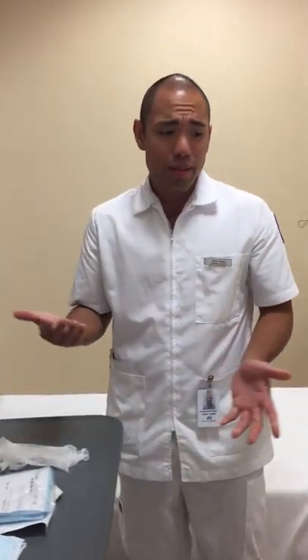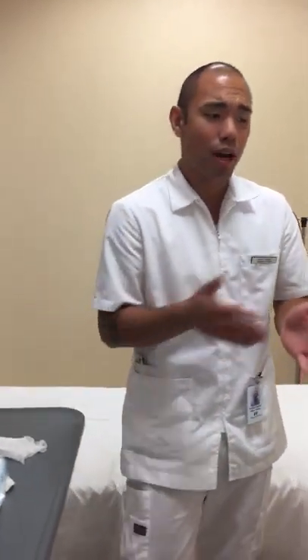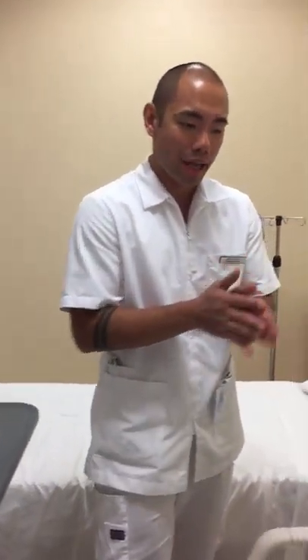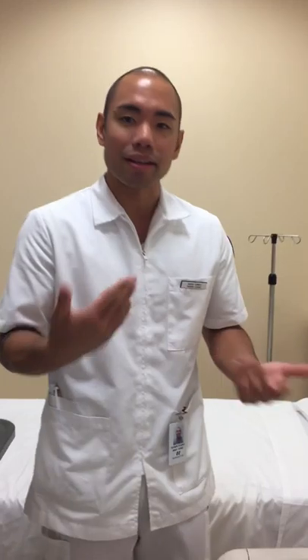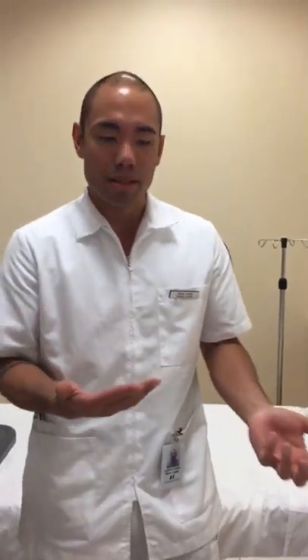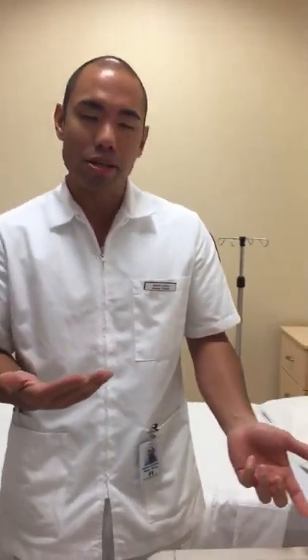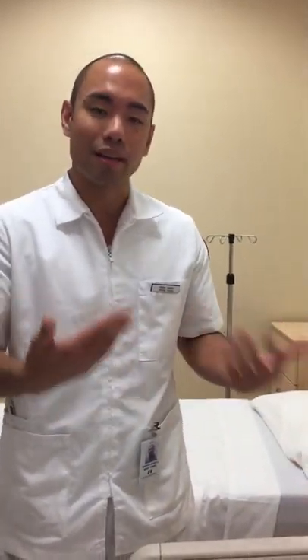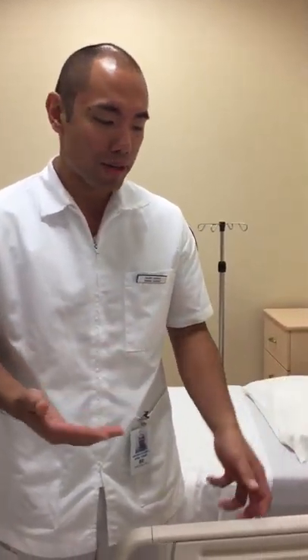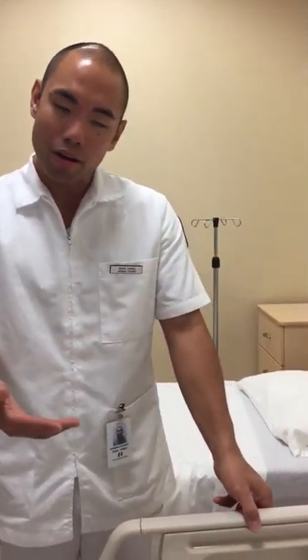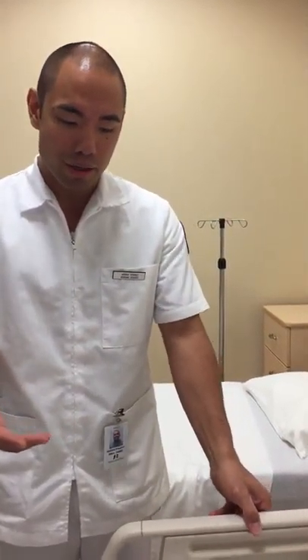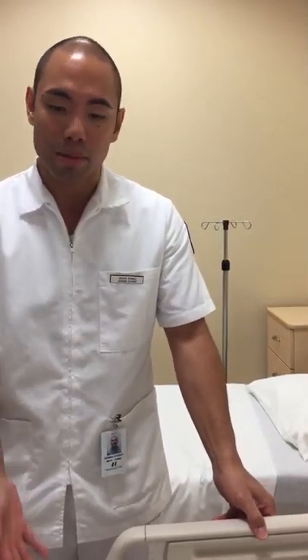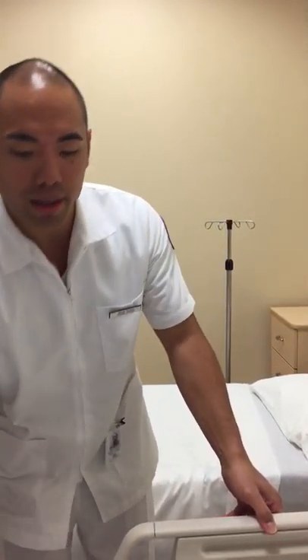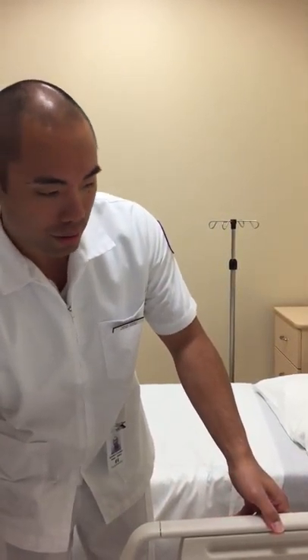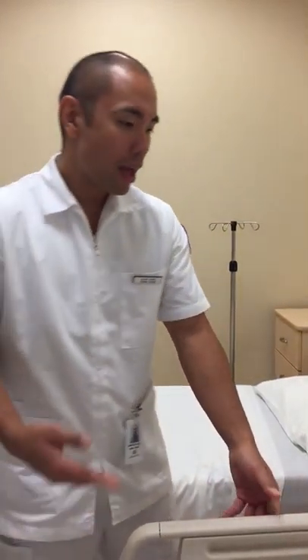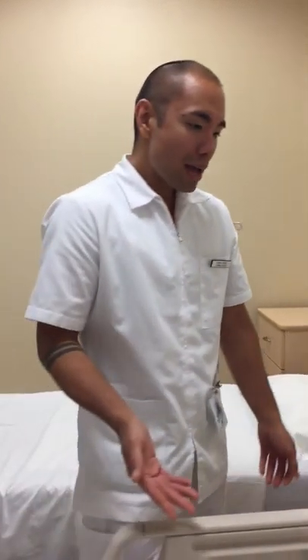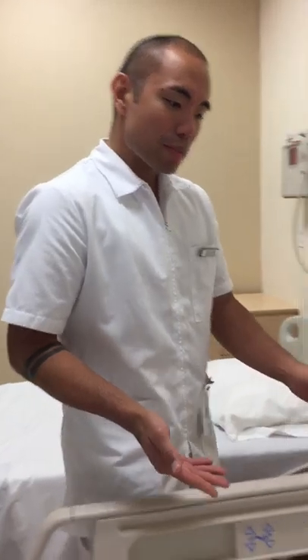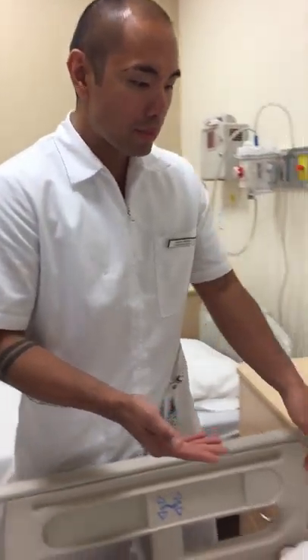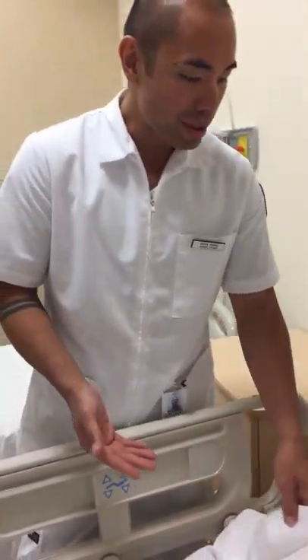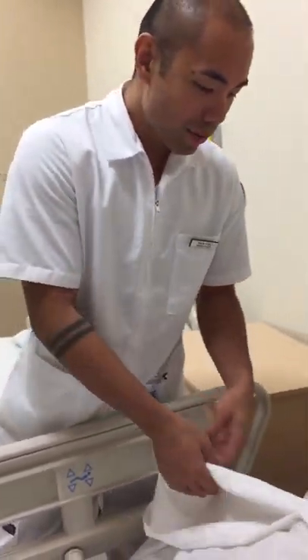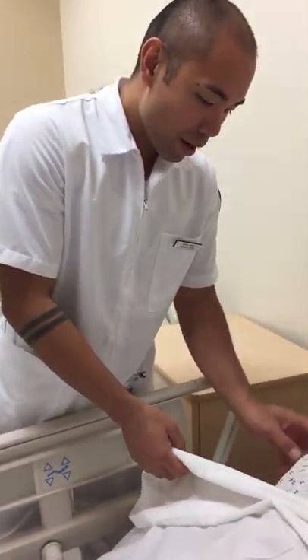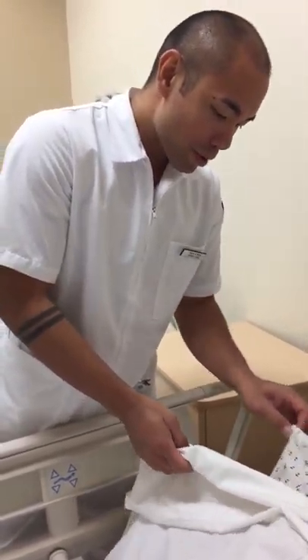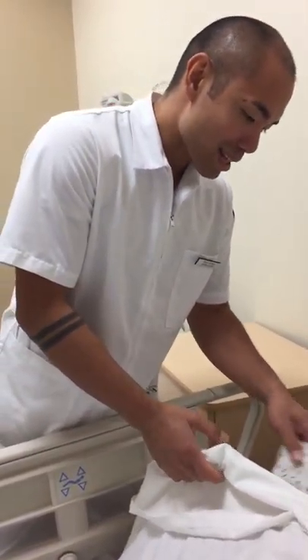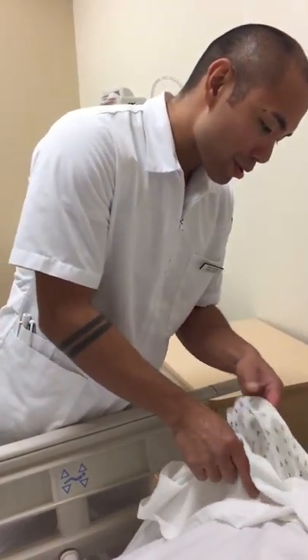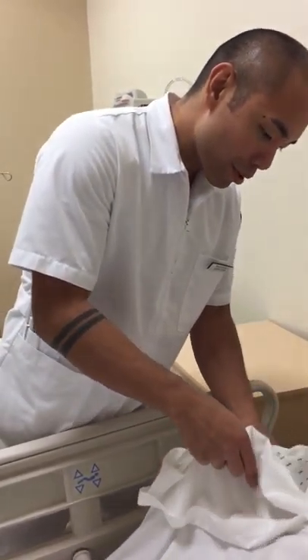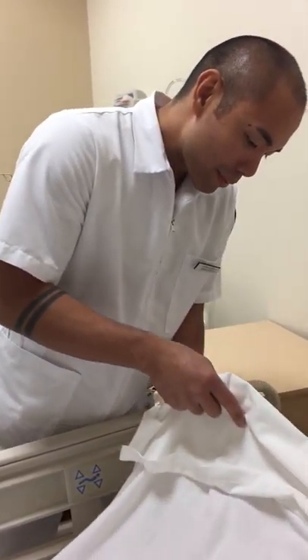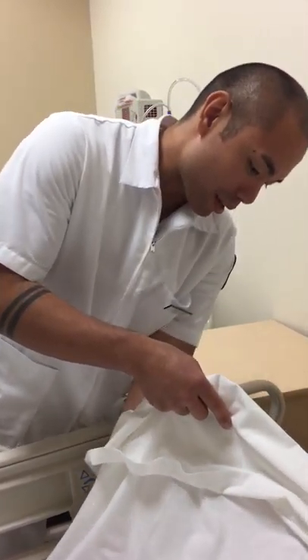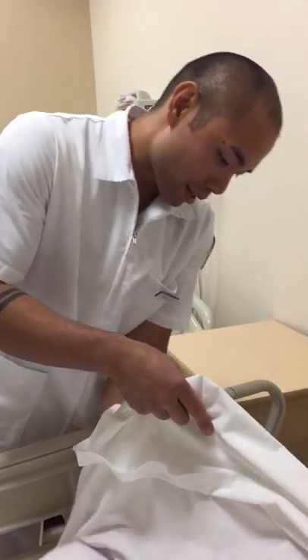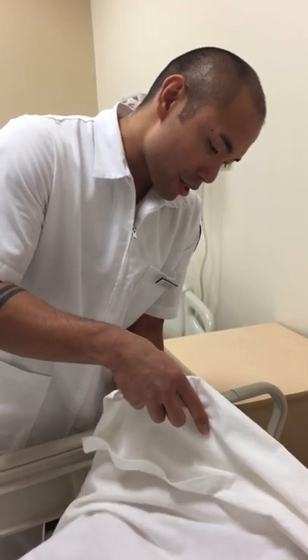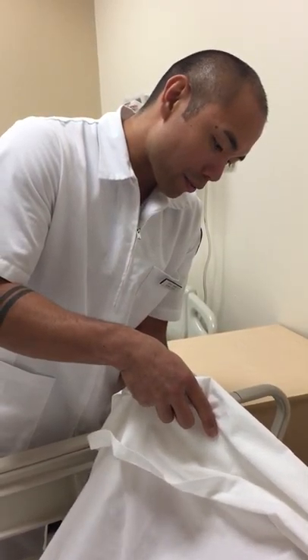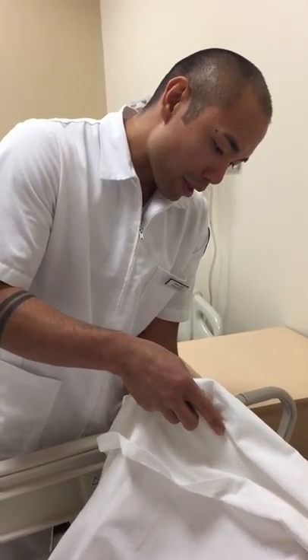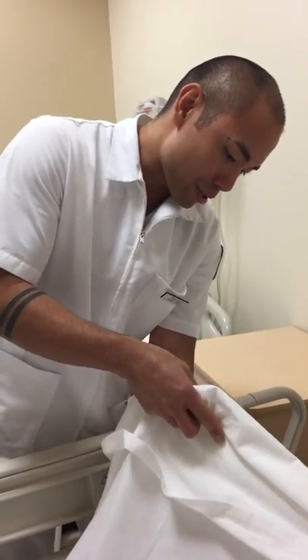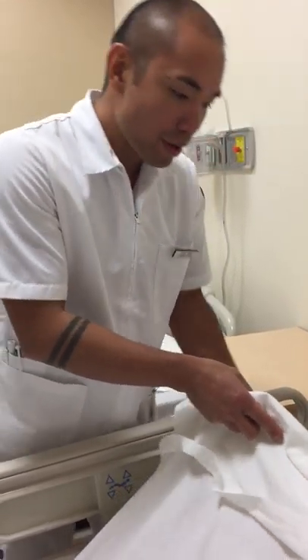So I entered the room, washed my hands. I'm going to identify myself to the patient and identify the patient, also making sure that this table is locked and secure. My name is Brian, I'm going to be your nurse today. Can I verify your first and last name and your date of birth? I look at his wristband, I confirm. Thank you, Mr. Alvarez.